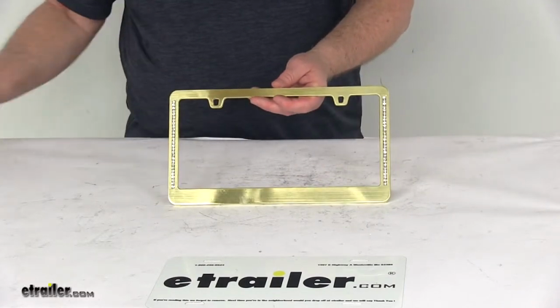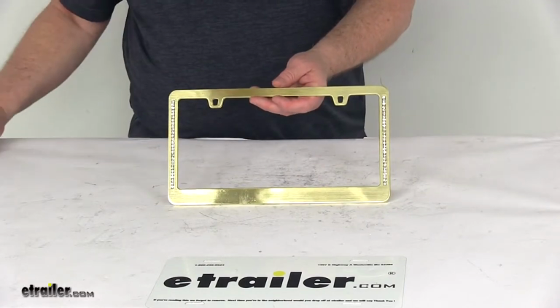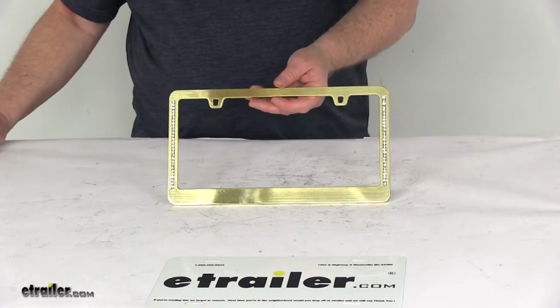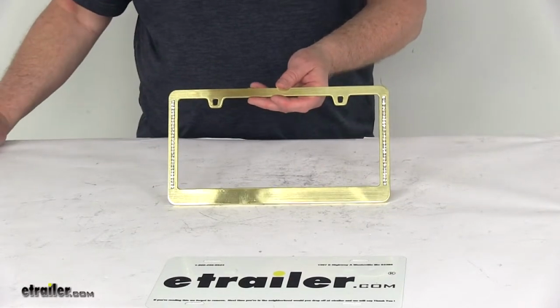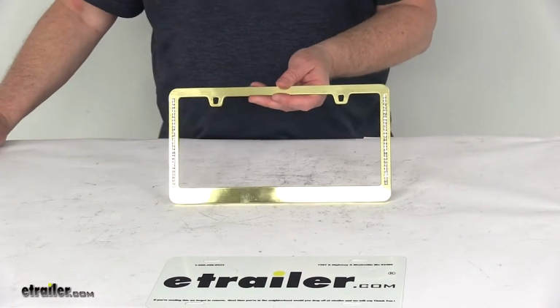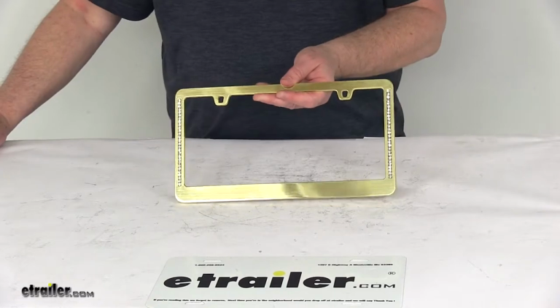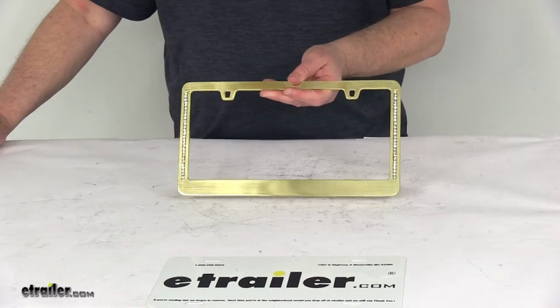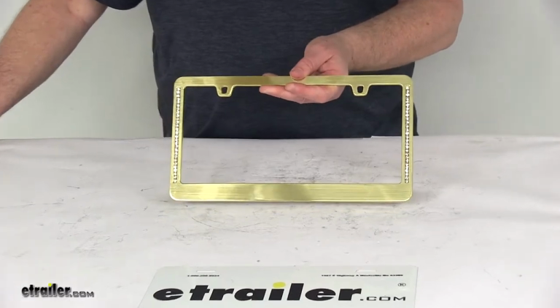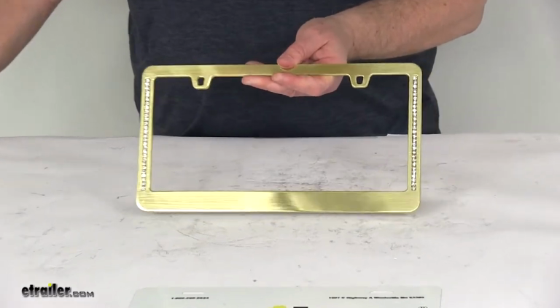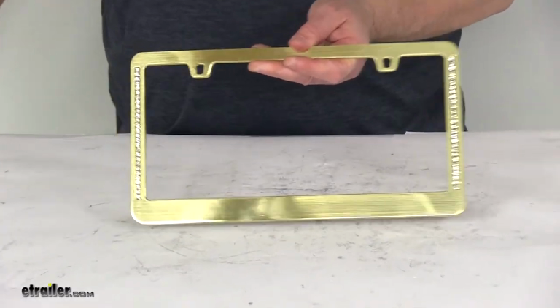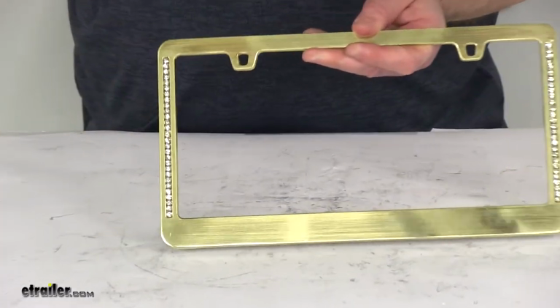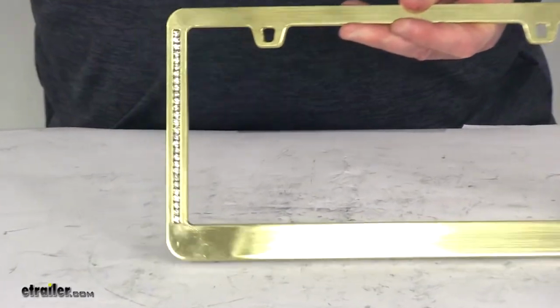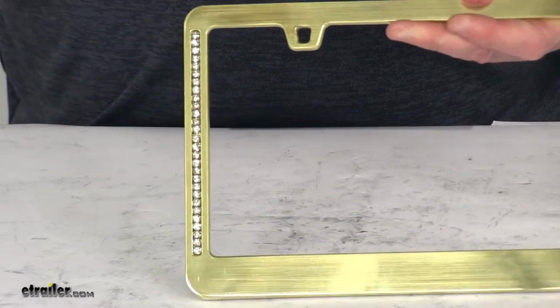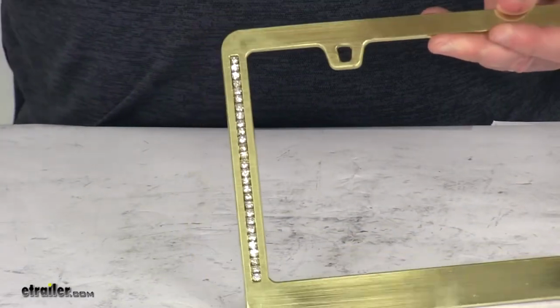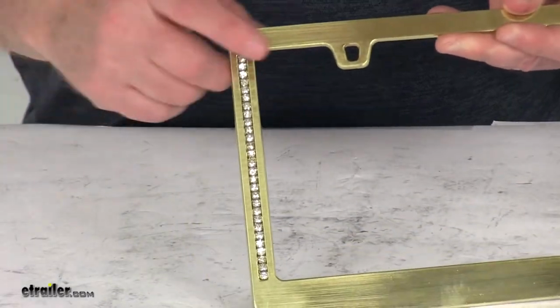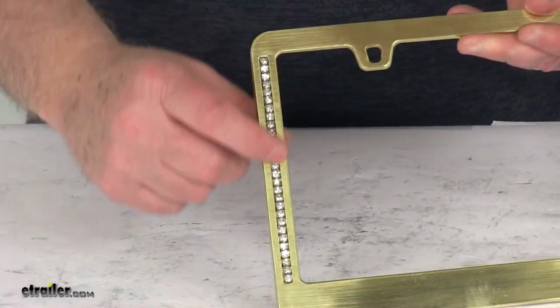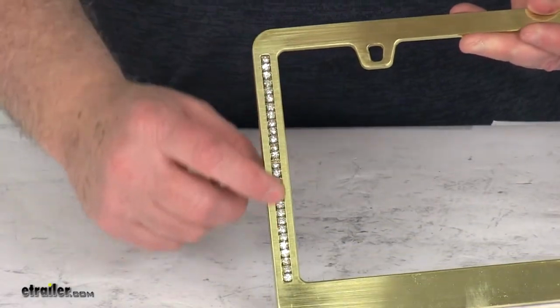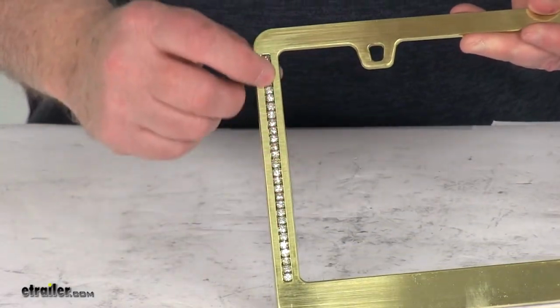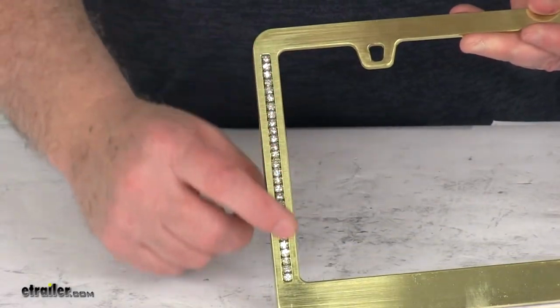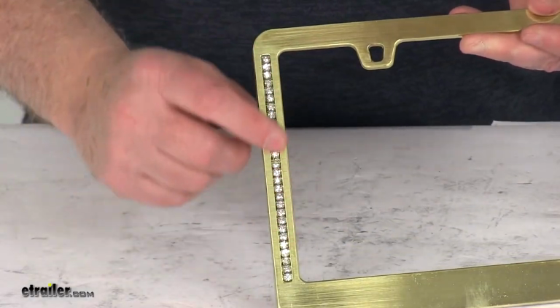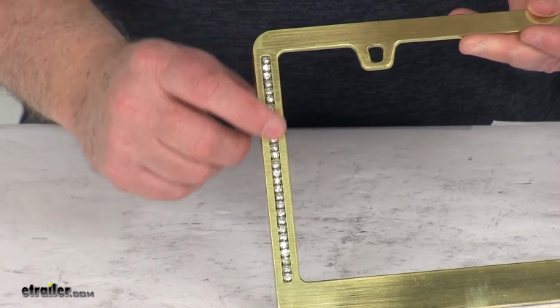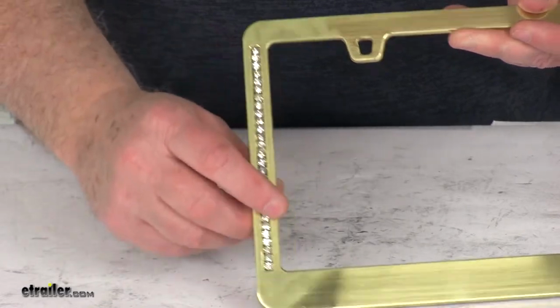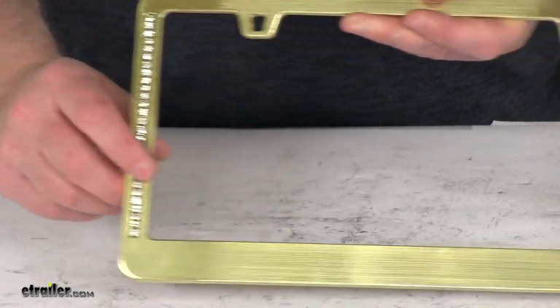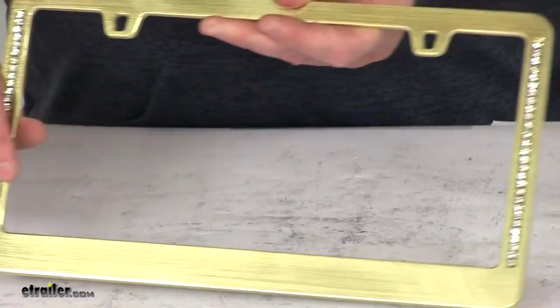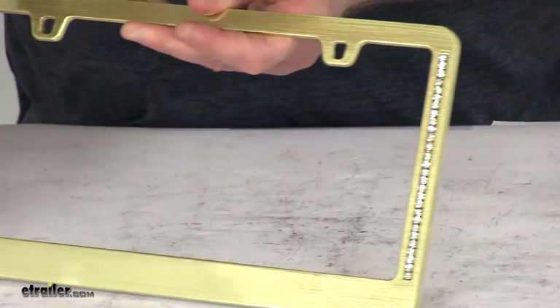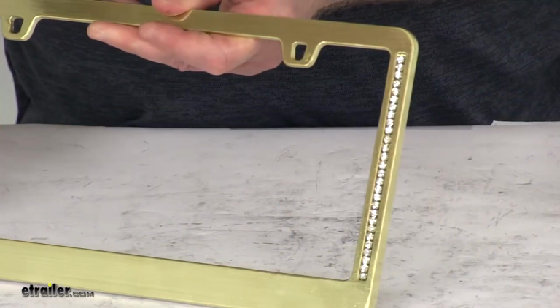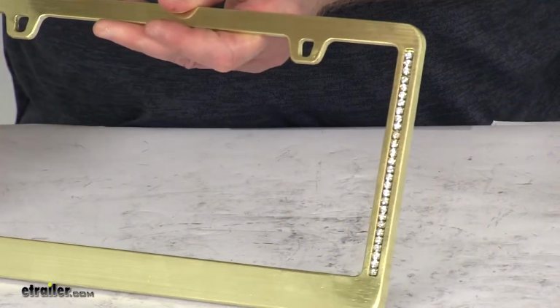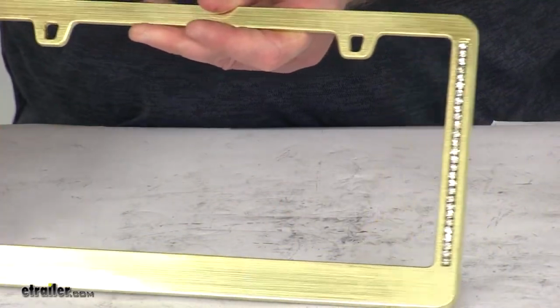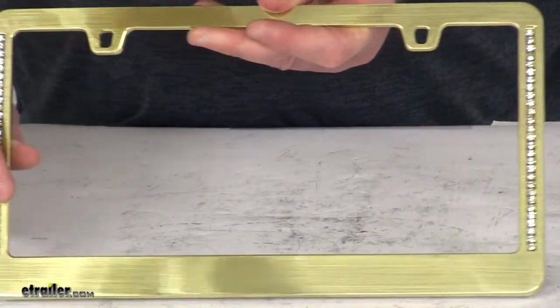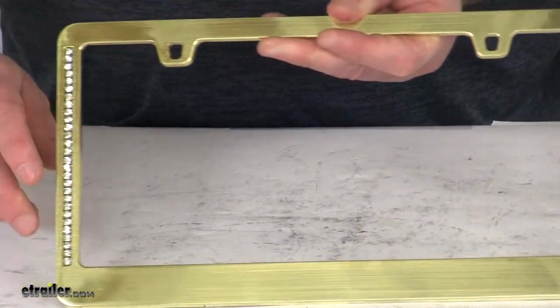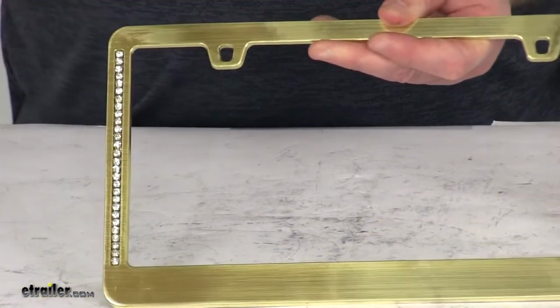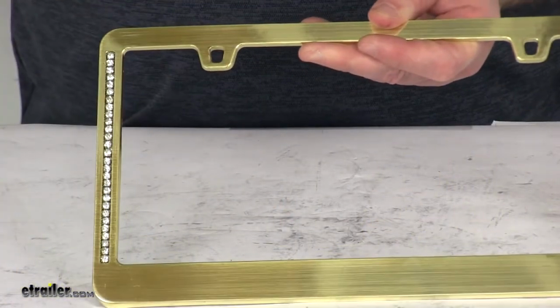I just want to zoom in a little bit to show you the gold finish and the clear, faceted crystals on either side. You can see a nice shine to it.